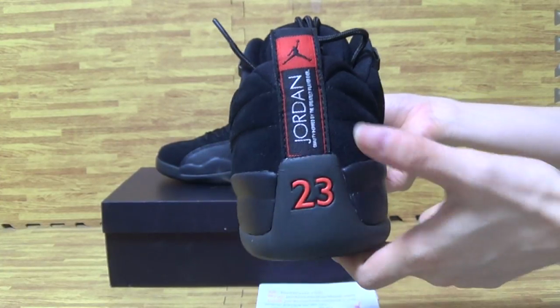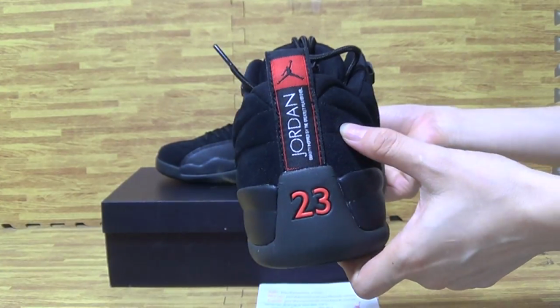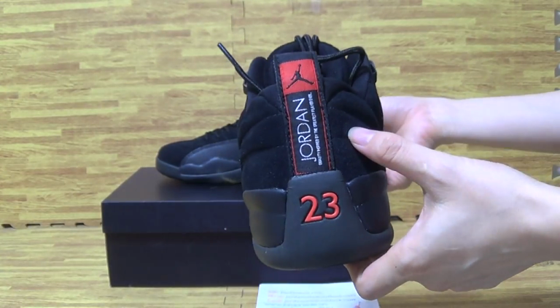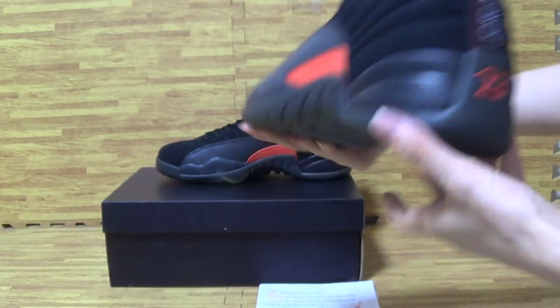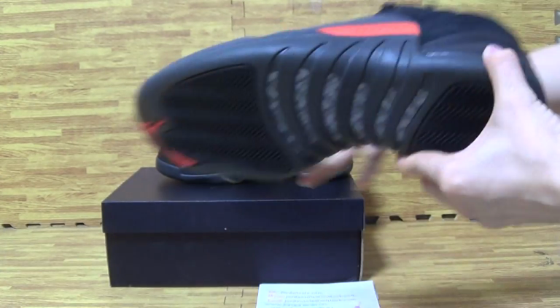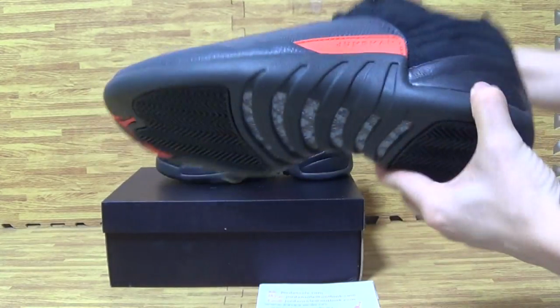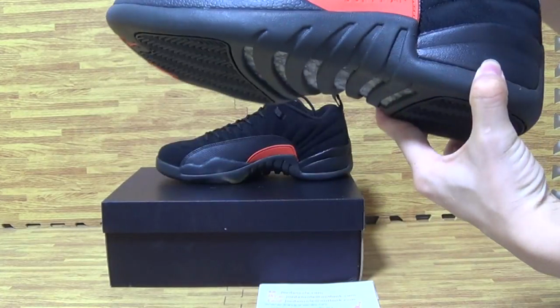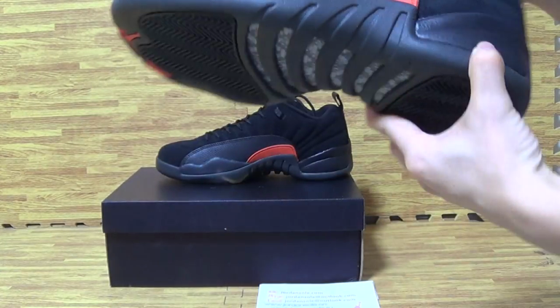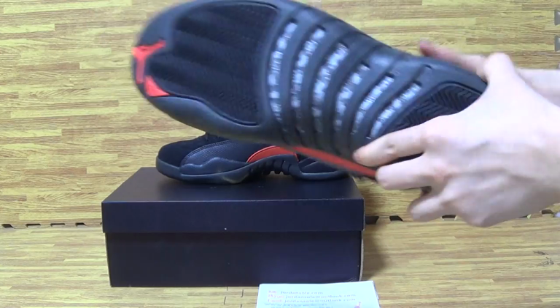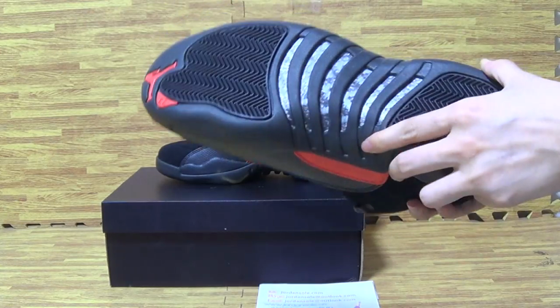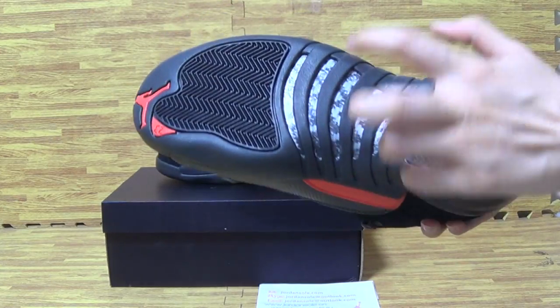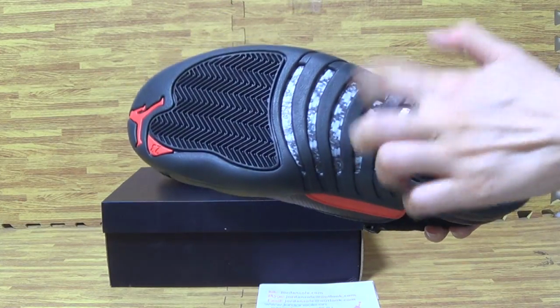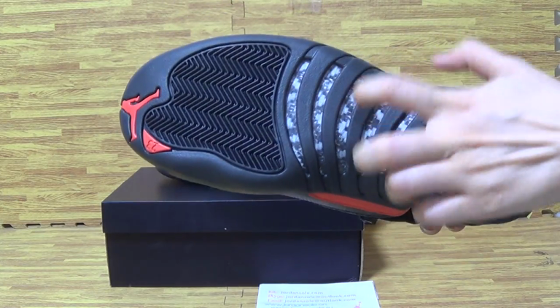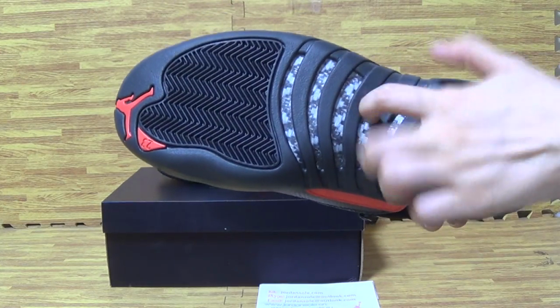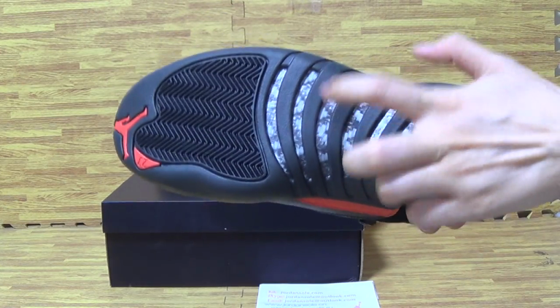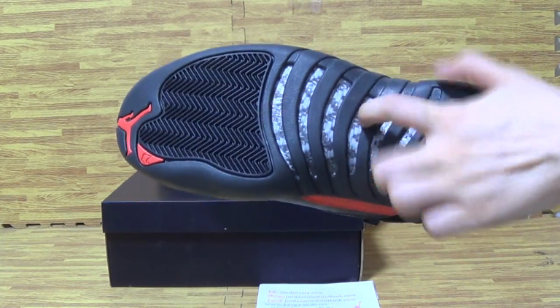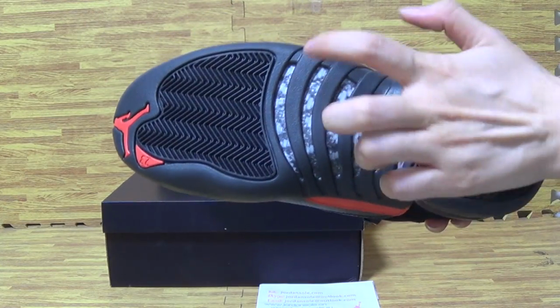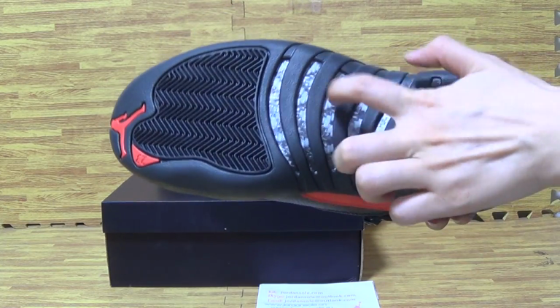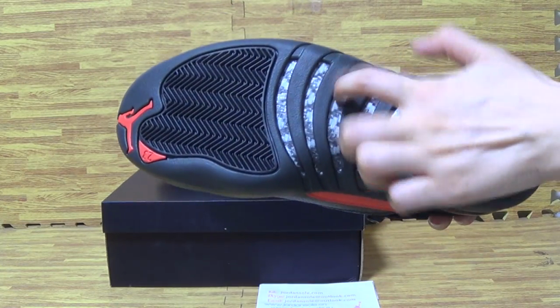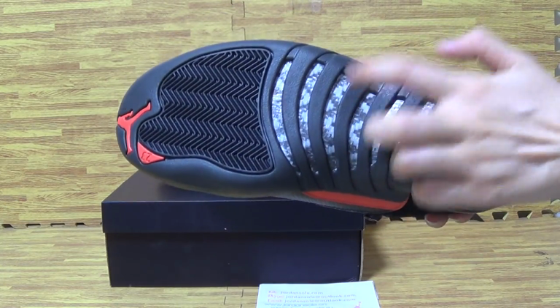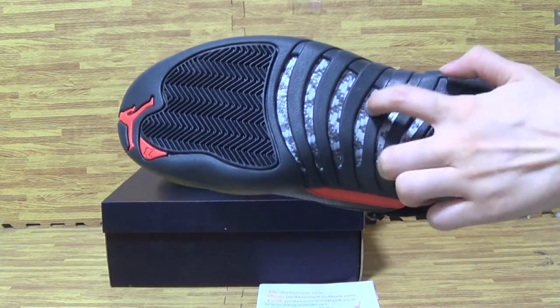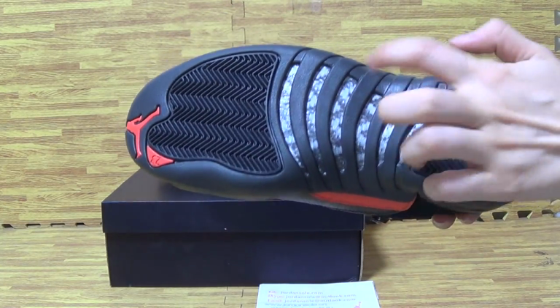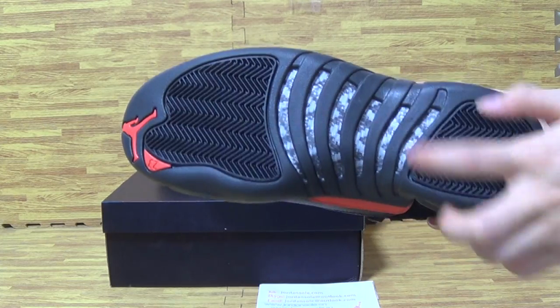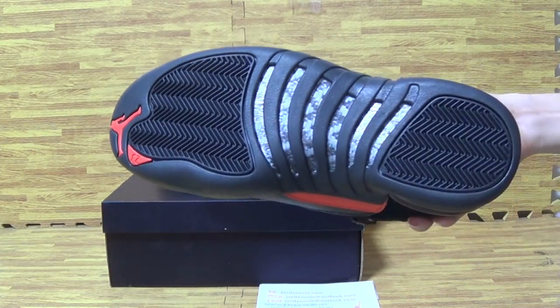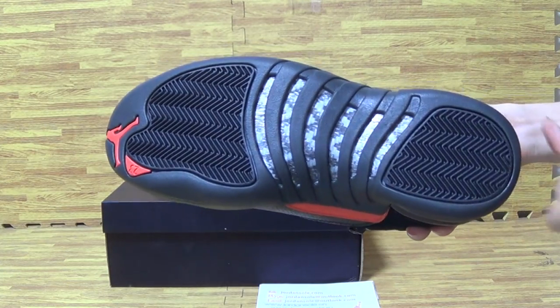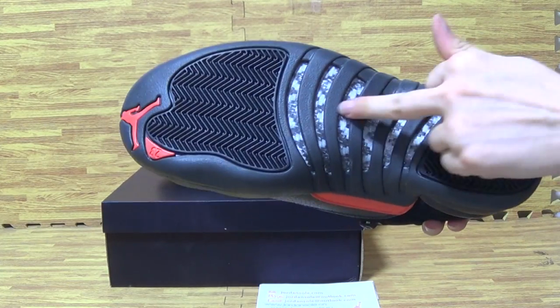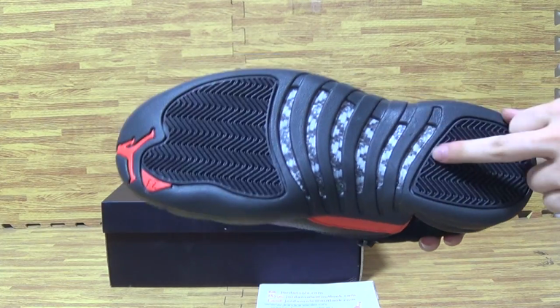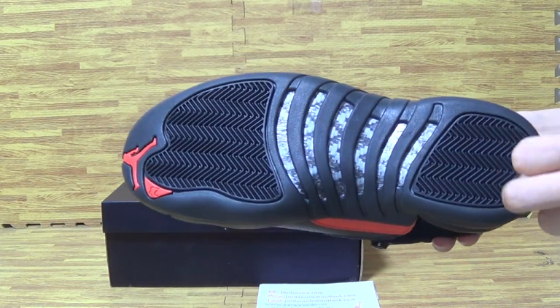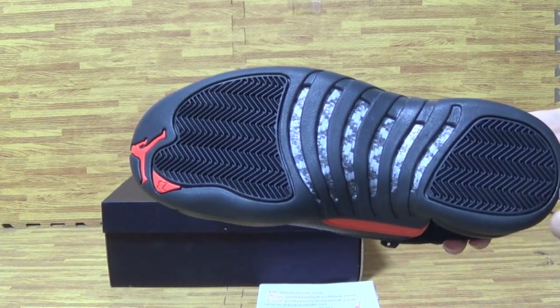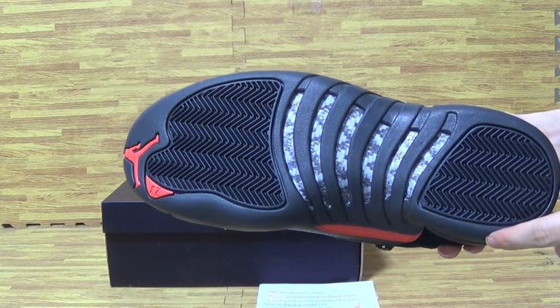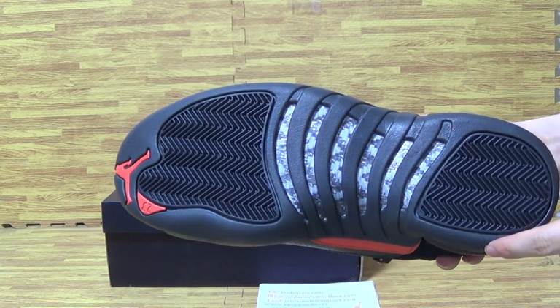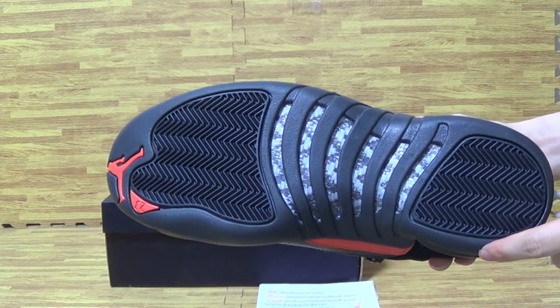Let's go to the back. Let's have a look at the shoe outside. This part is real carbon fiber.